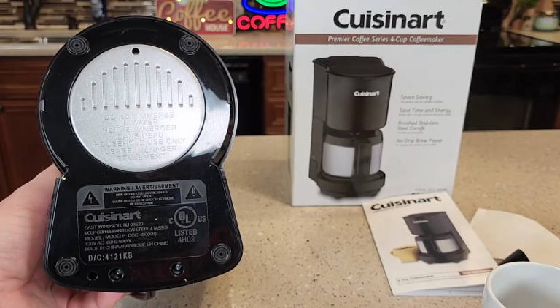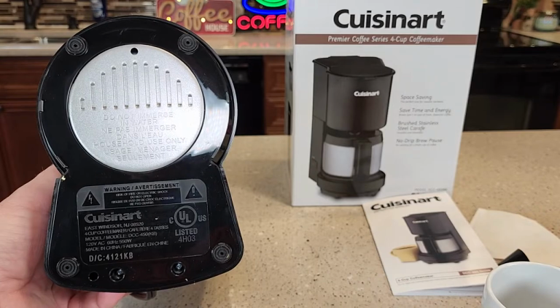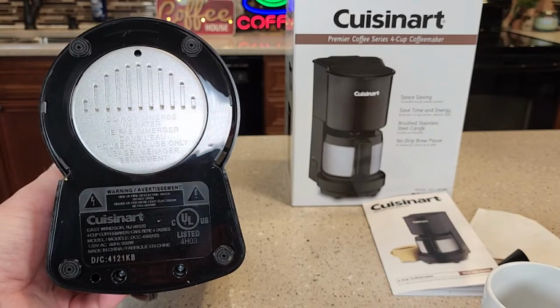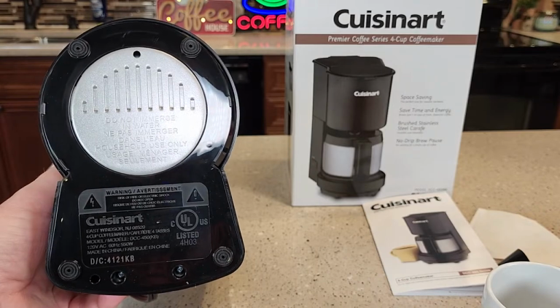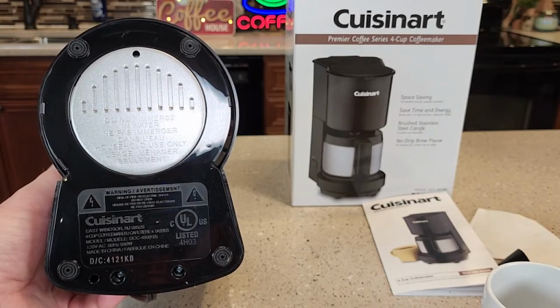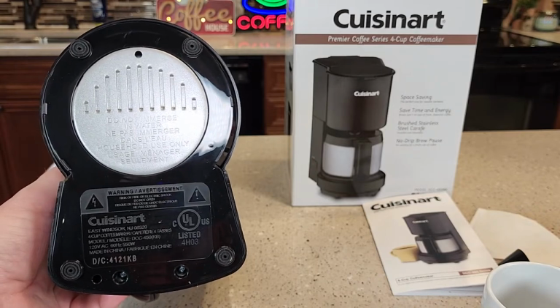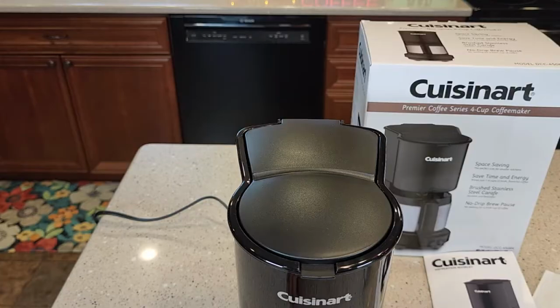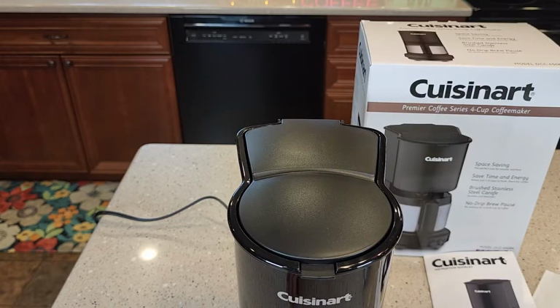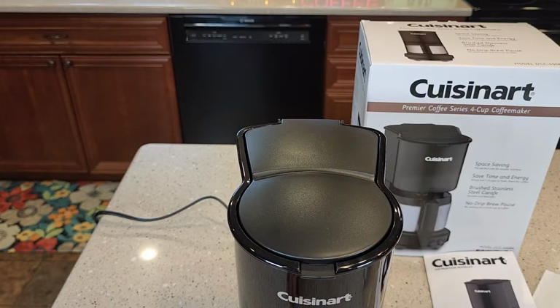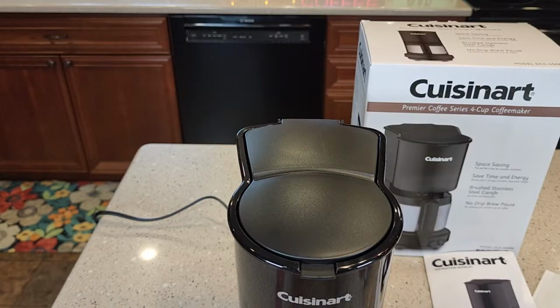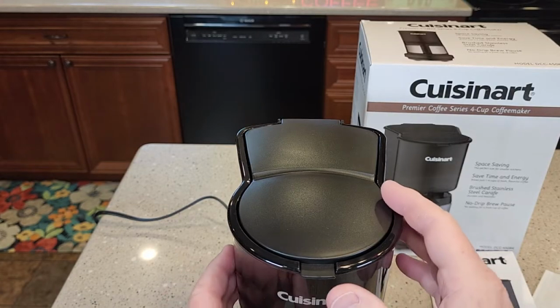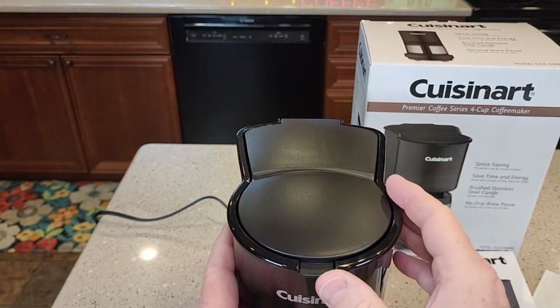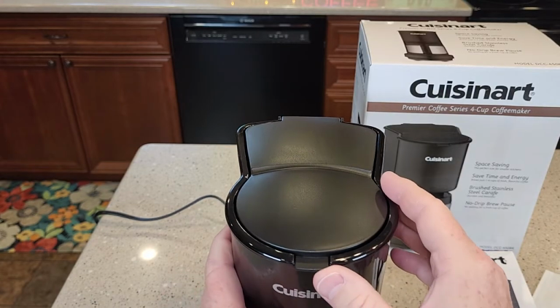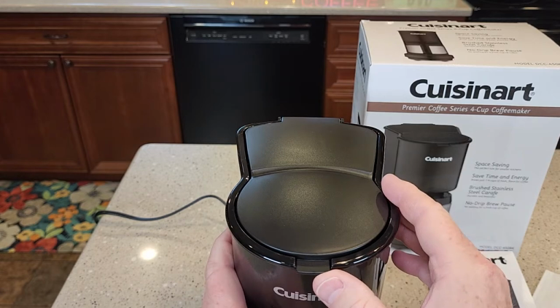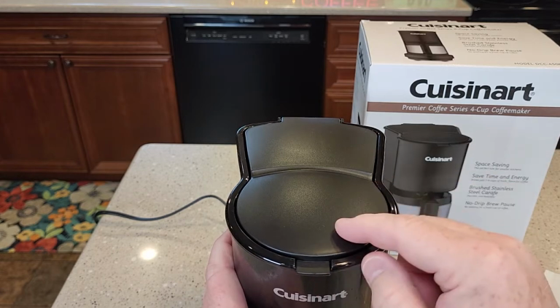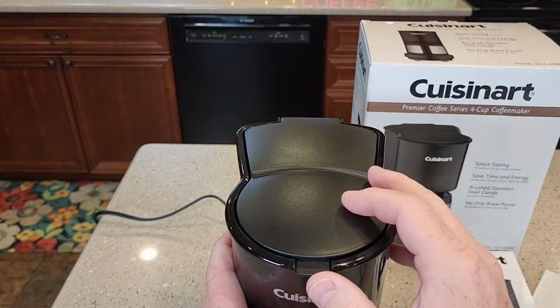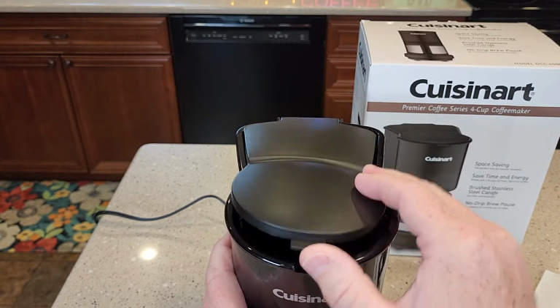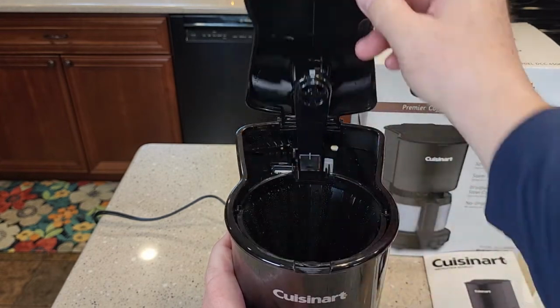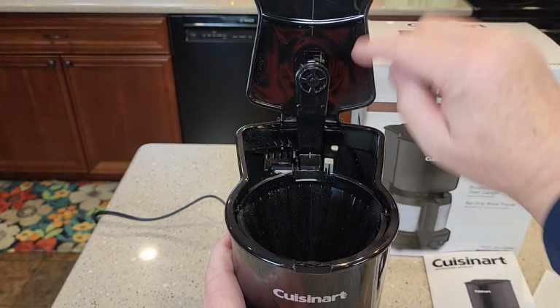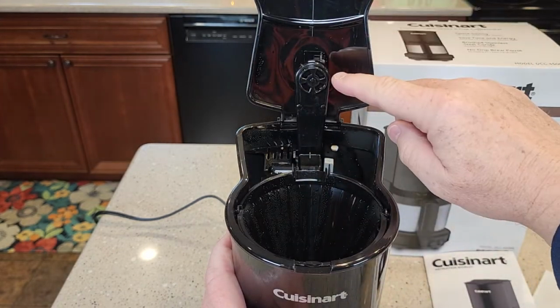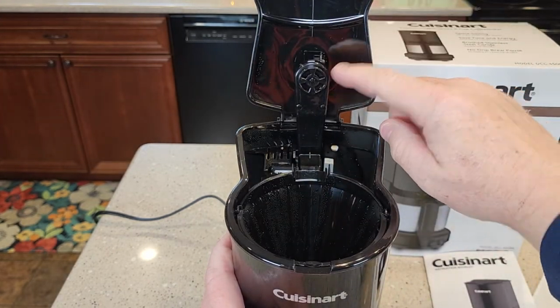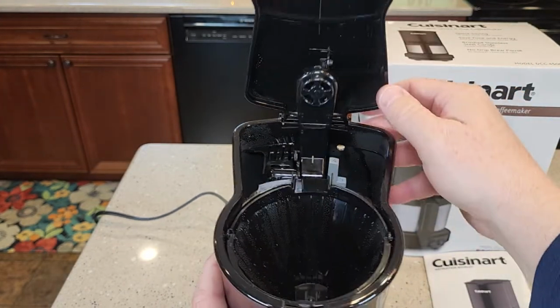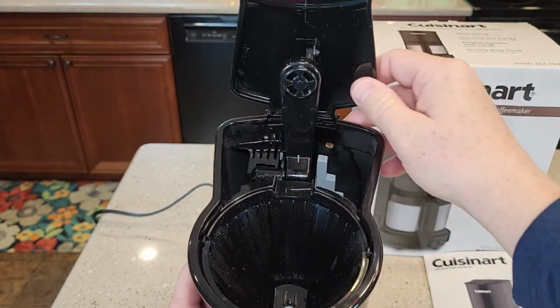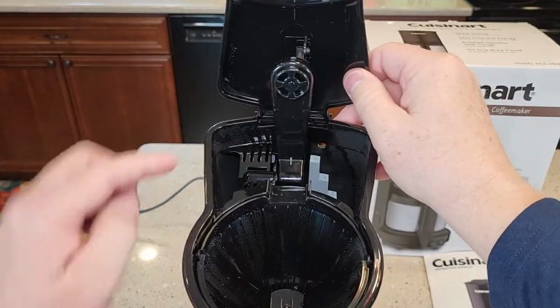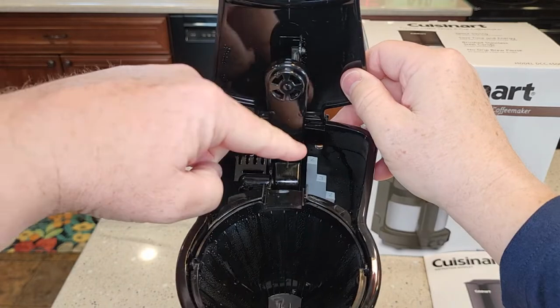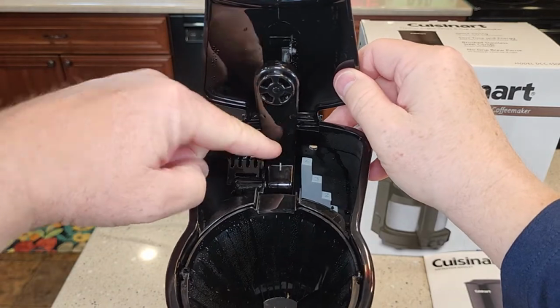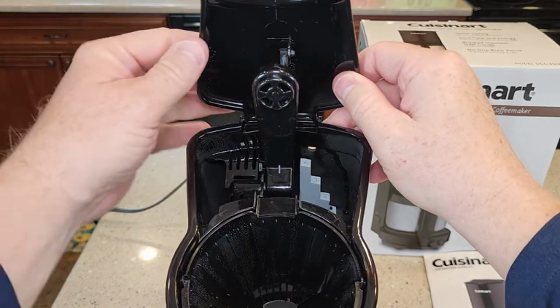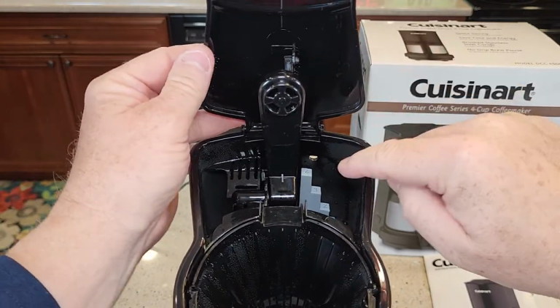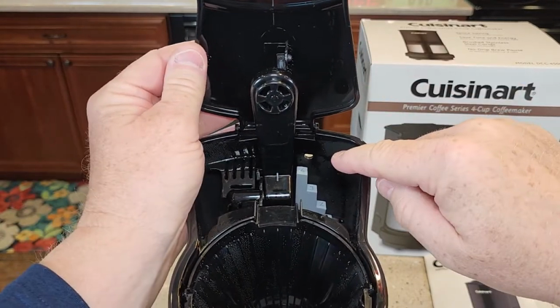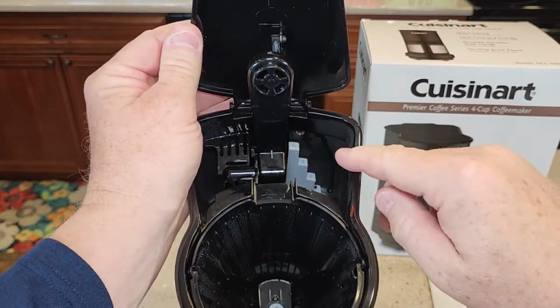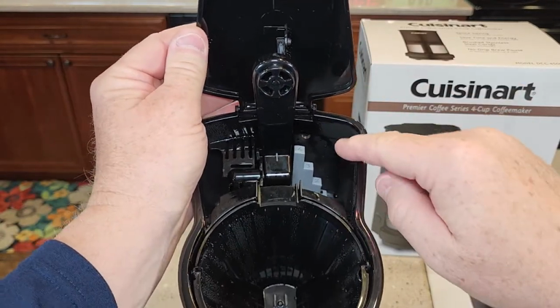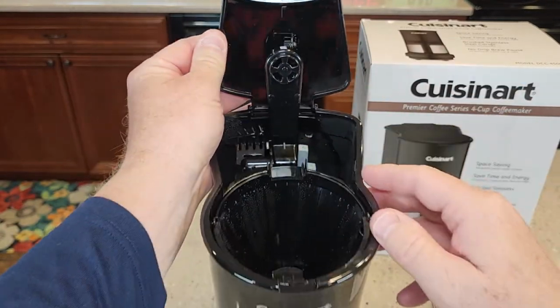Here's what the bottom looks like — it's 550 watts. Up here at the top, this is where the coffee goes. We're going to open the lid, you've got your brew head, and you're going to pour your water back here. It's got little steps to show you exactly how much water you've added.